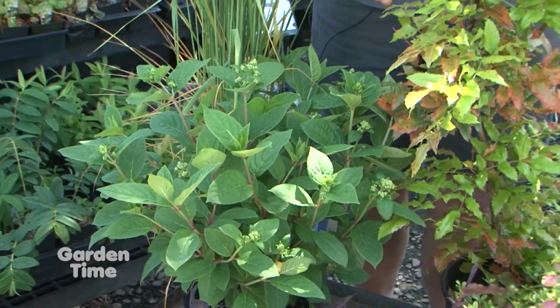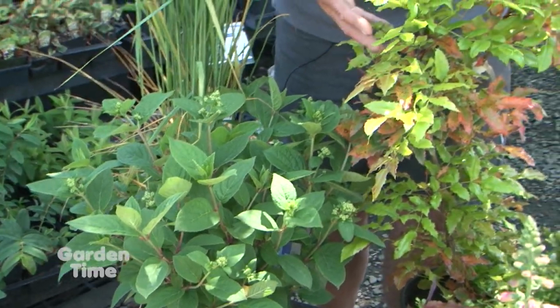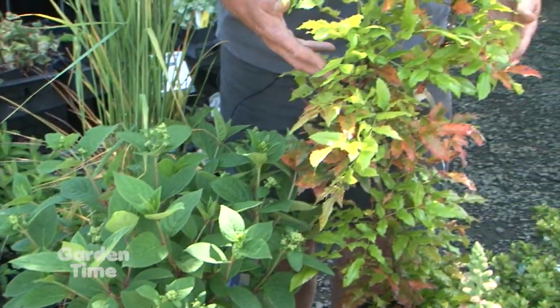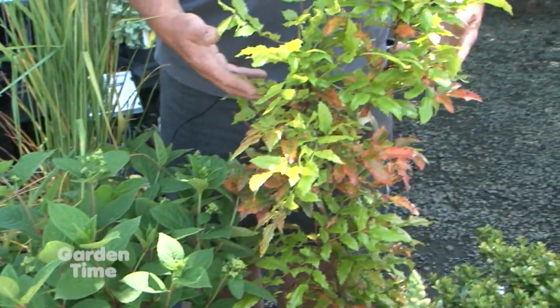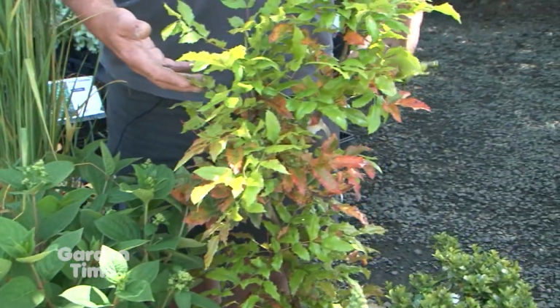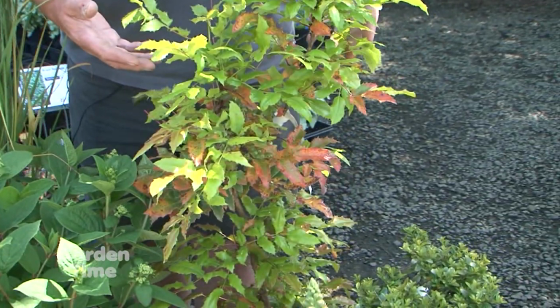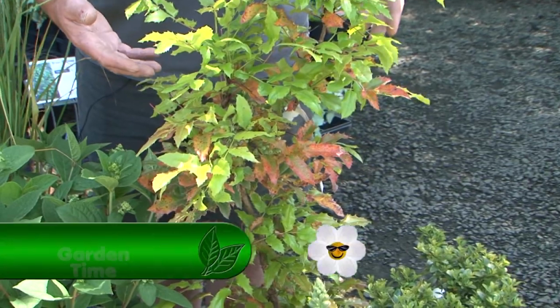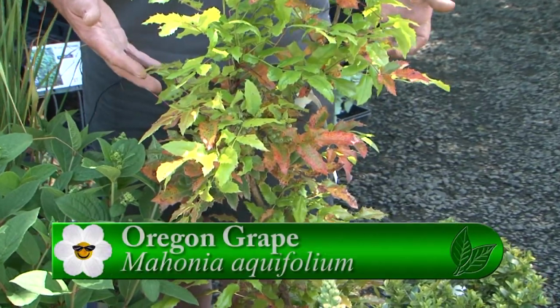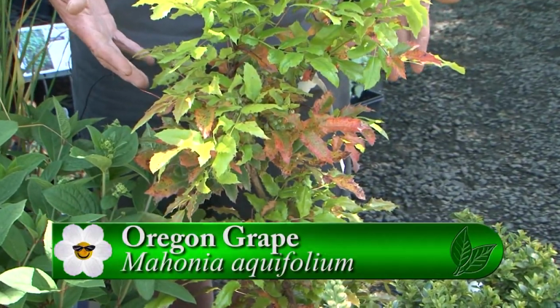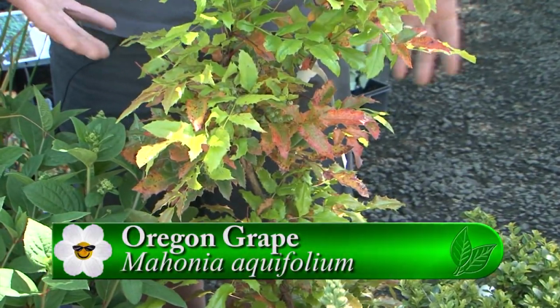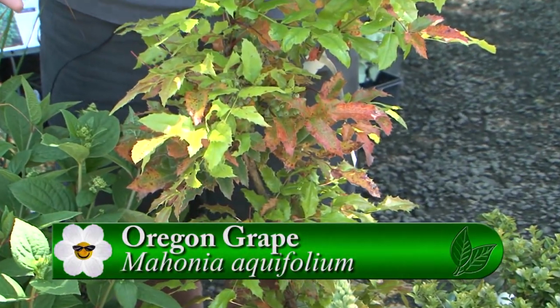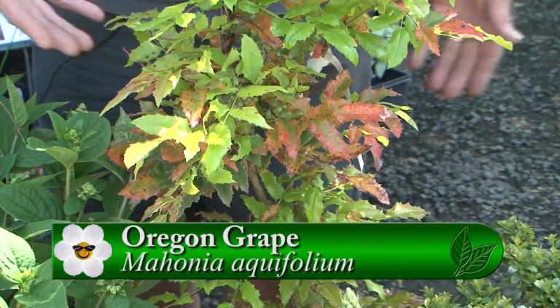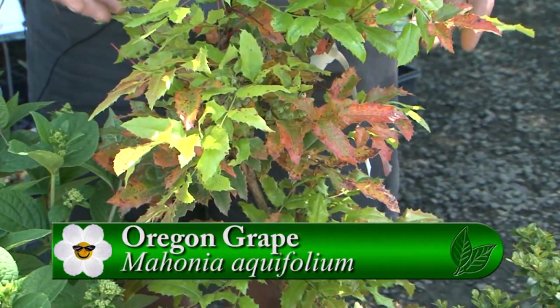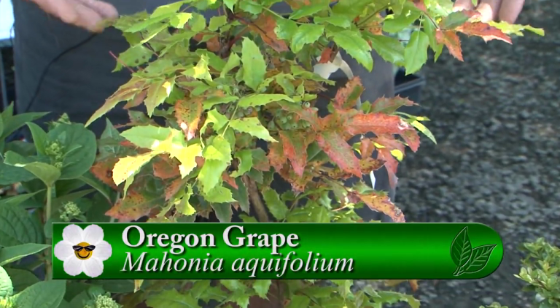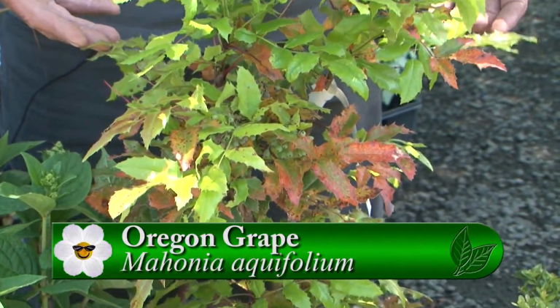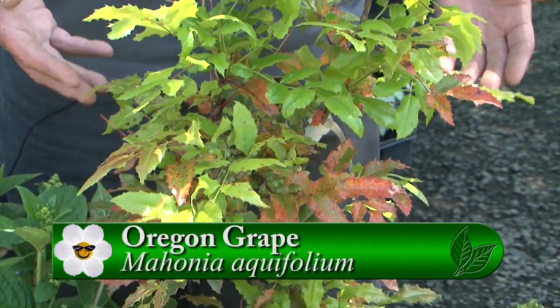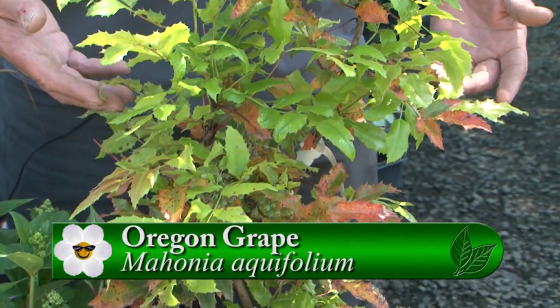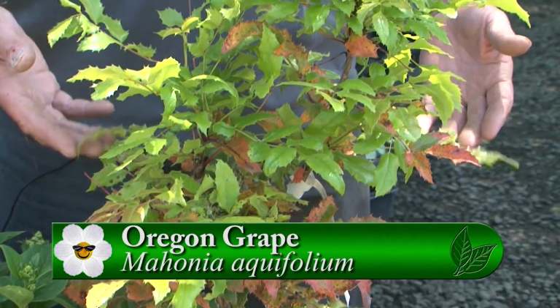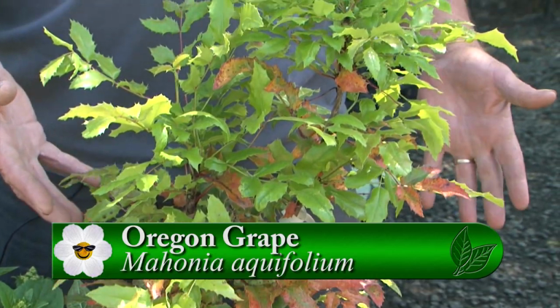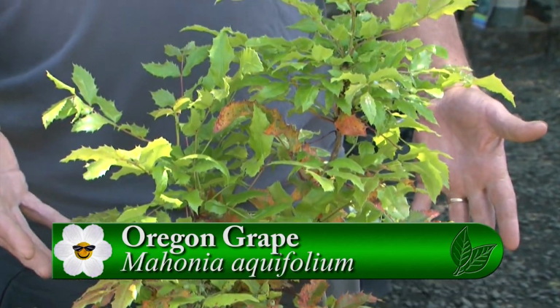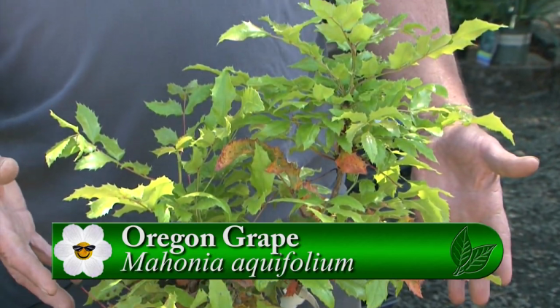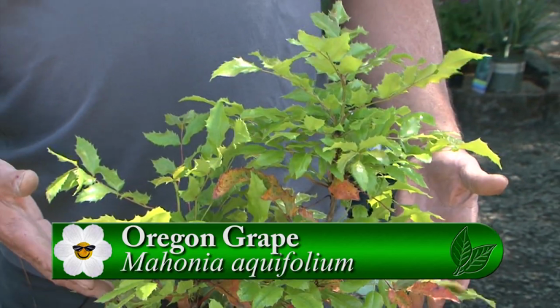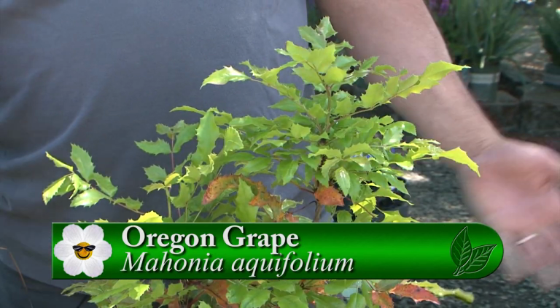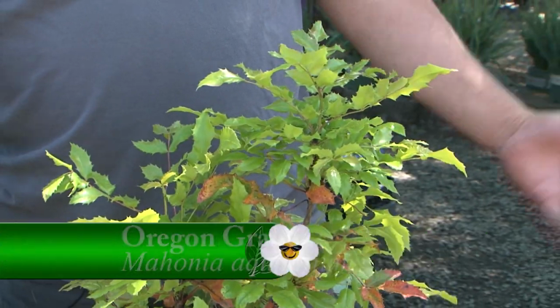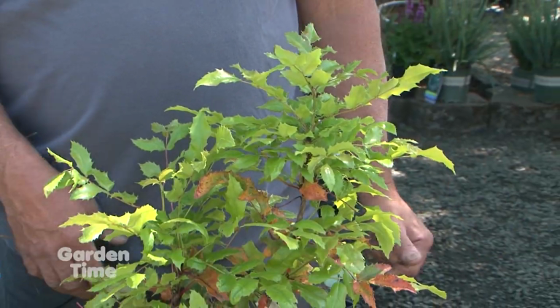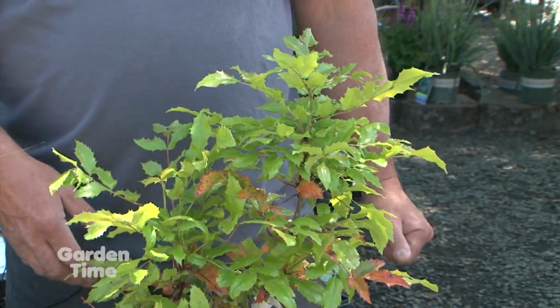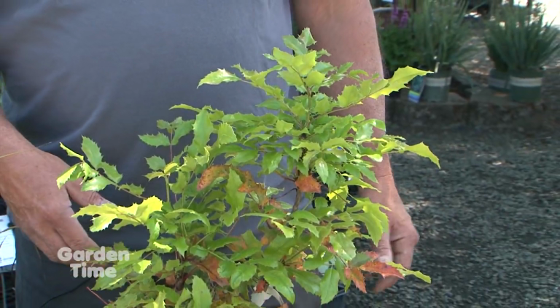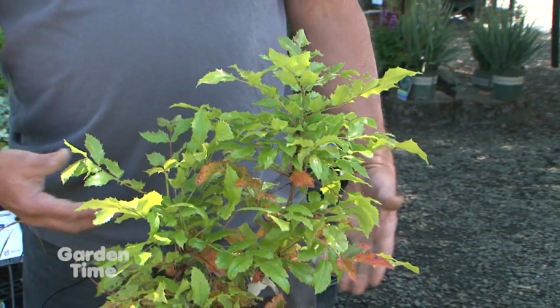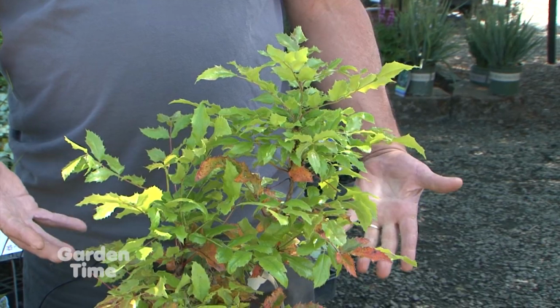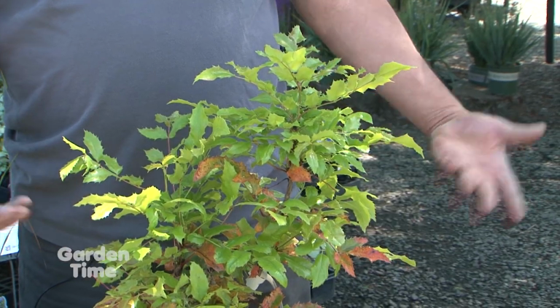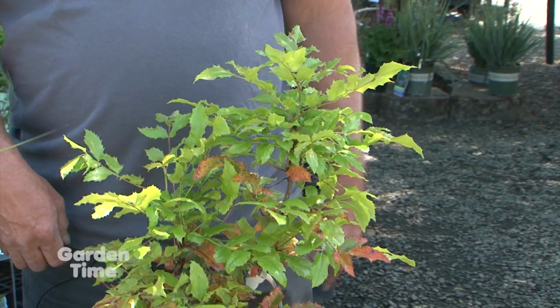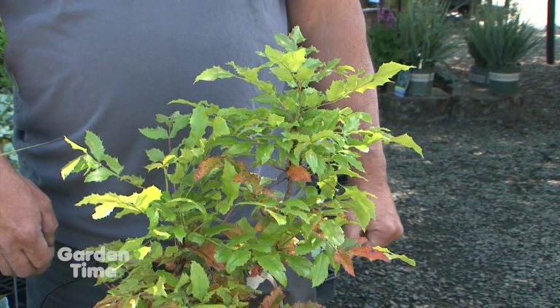Here's a native: Oregon grape, our state flower. It will grow in anything from full sun to full shade, is super drought resistant, deer resistant, and just a tough-as-nails plant that looks pretty nice year-round.